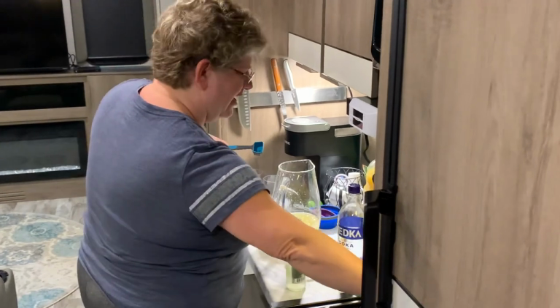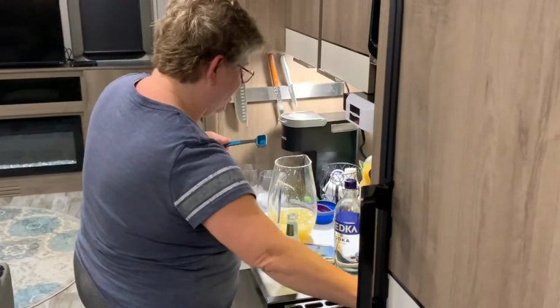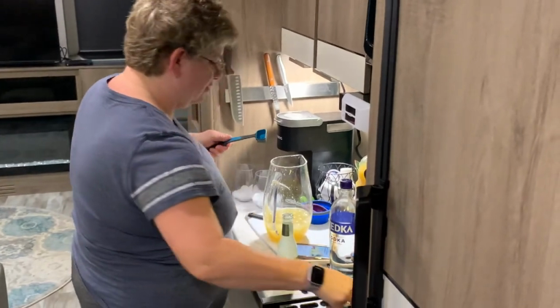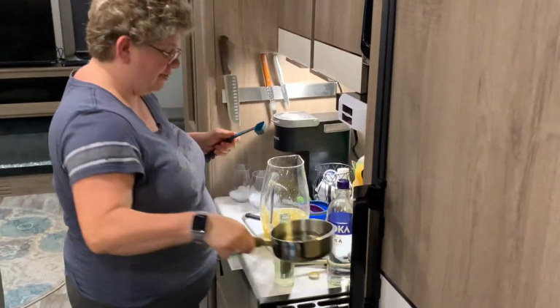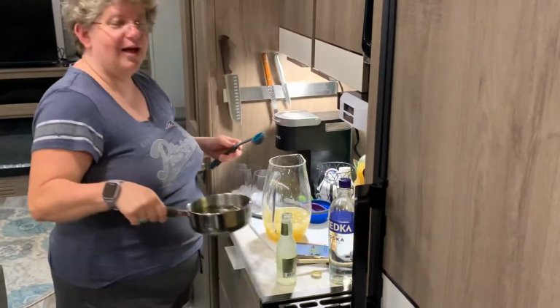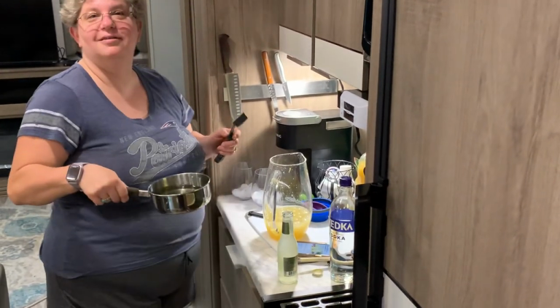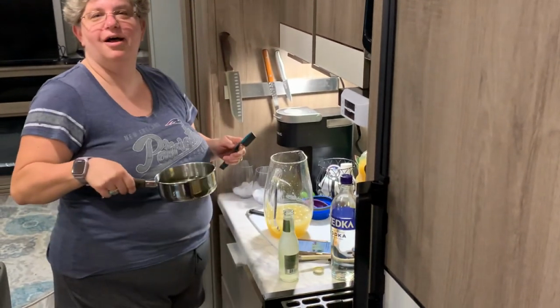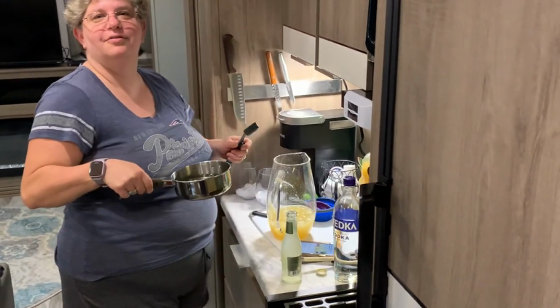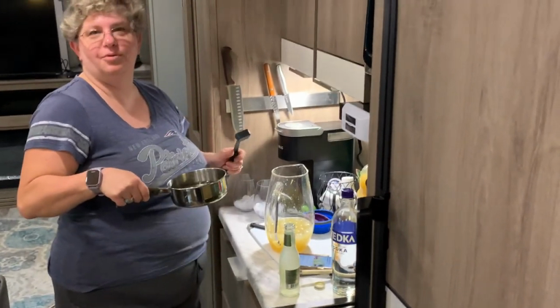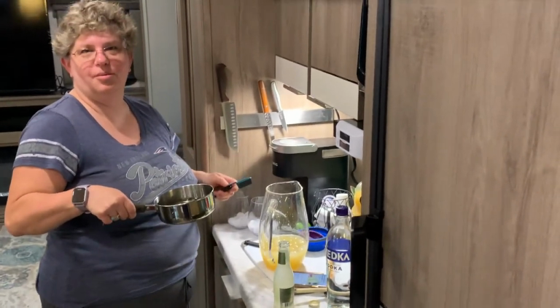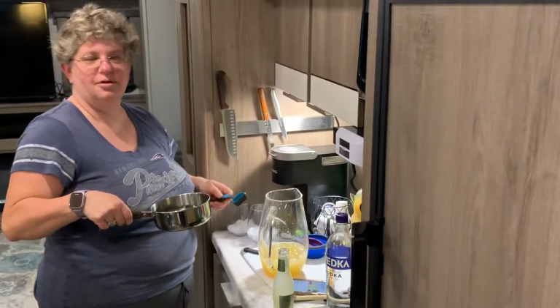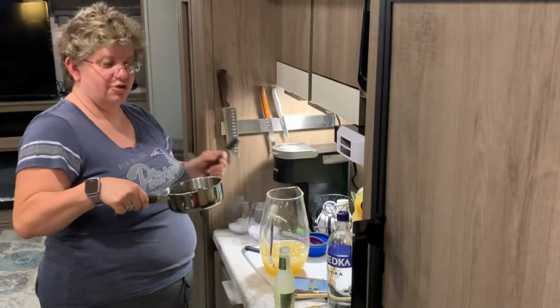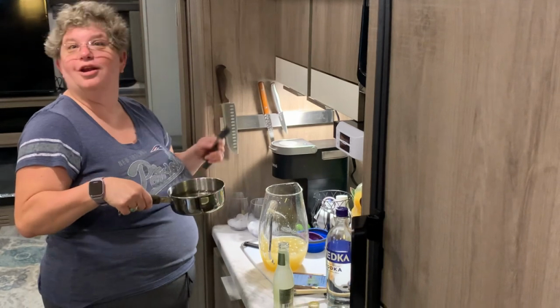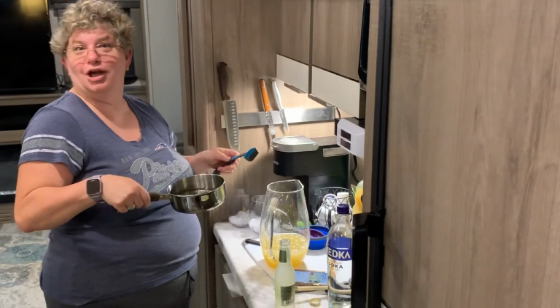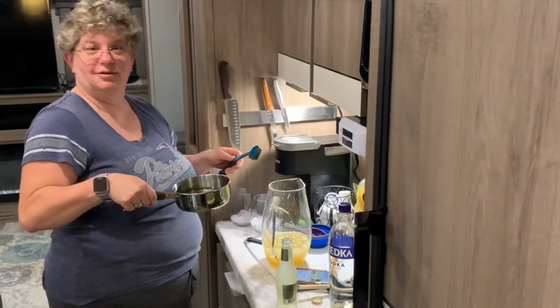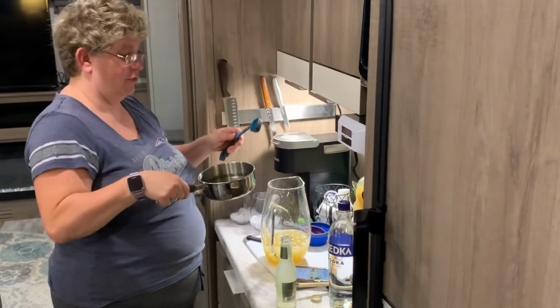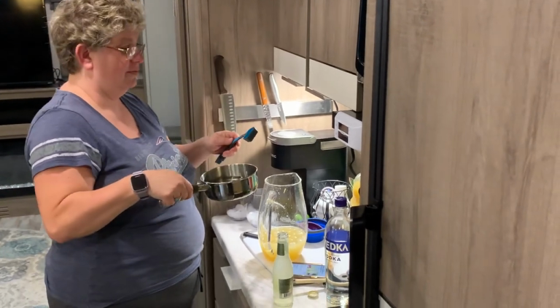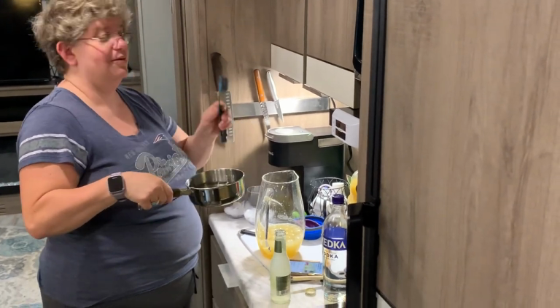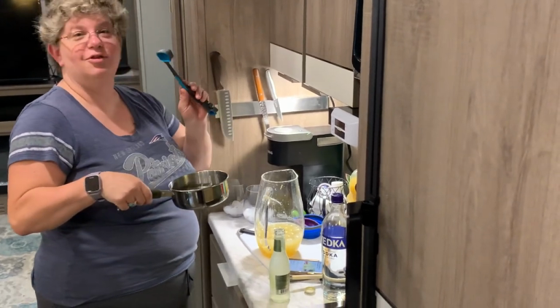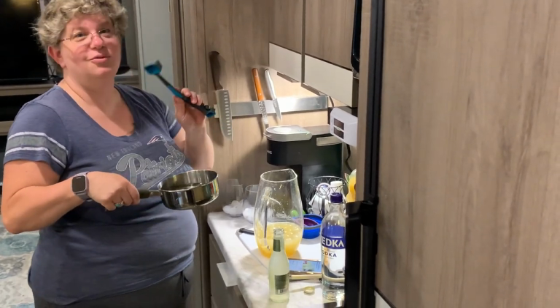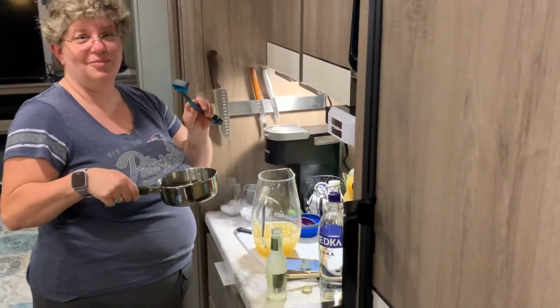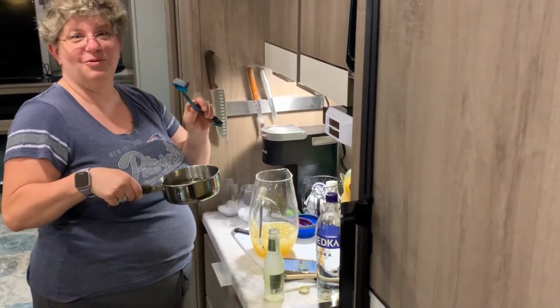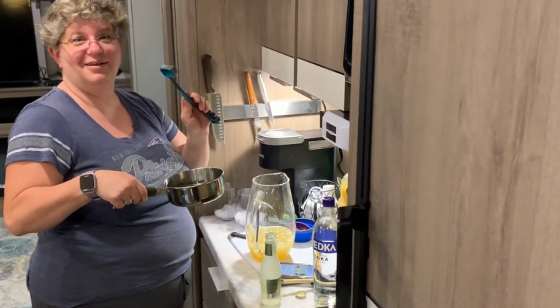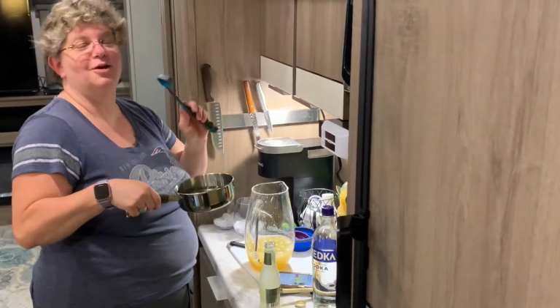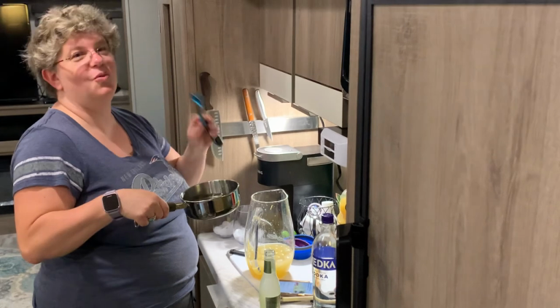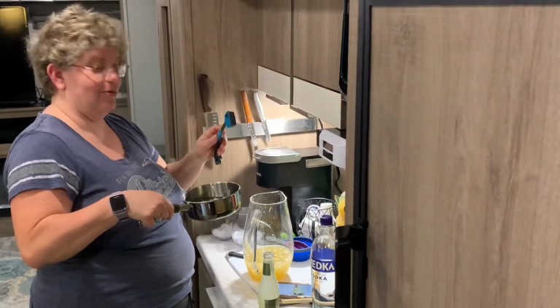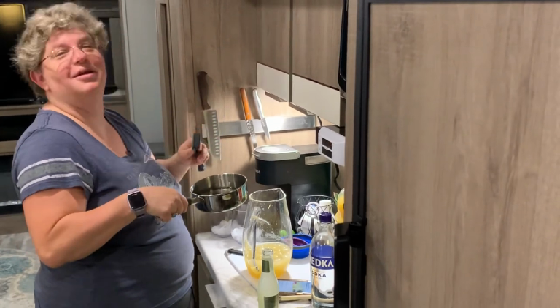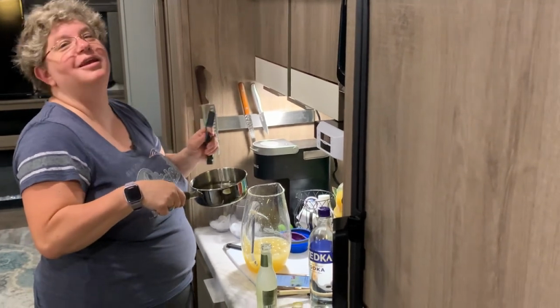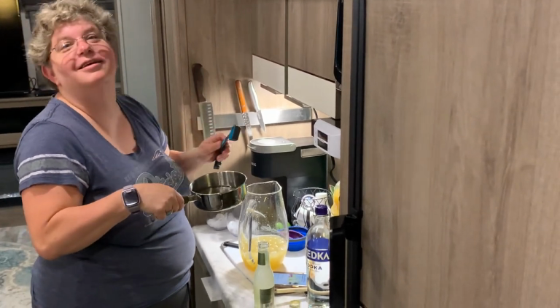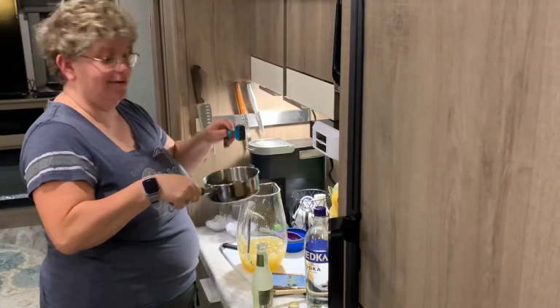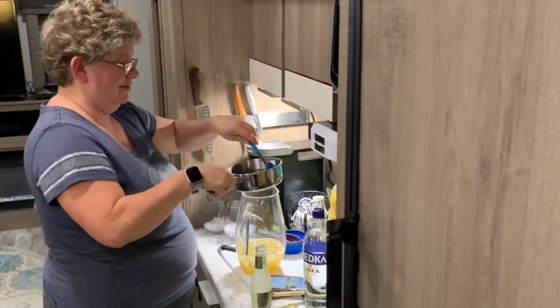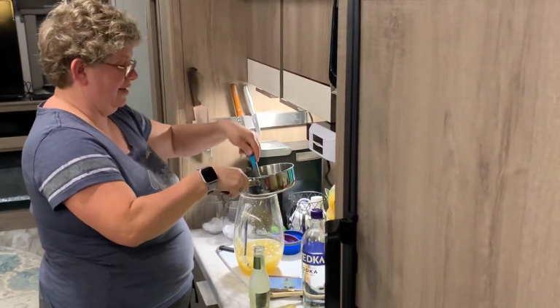You also need three ounces of simple syrup, which I made earlier. Since two tablespoons is equal to one ounce, that means I need six tablespoons.